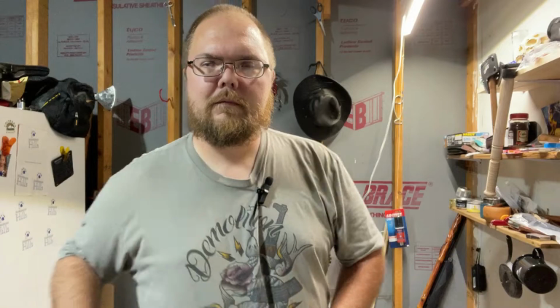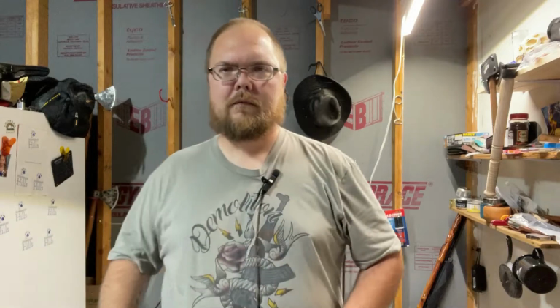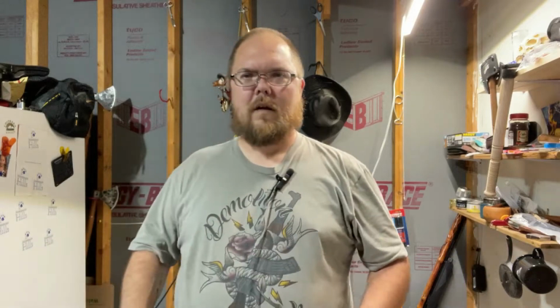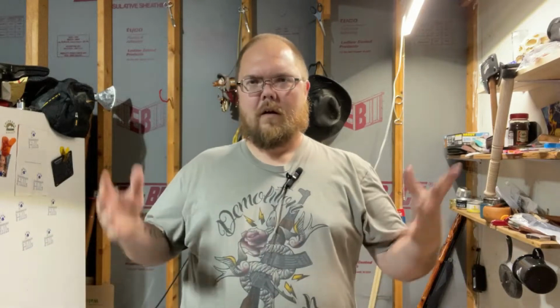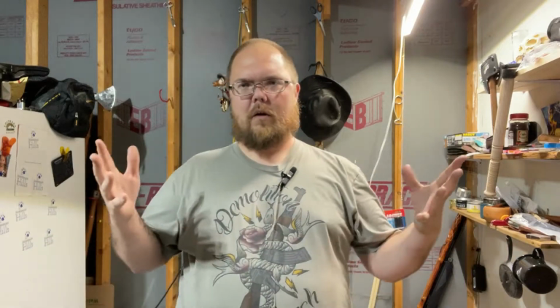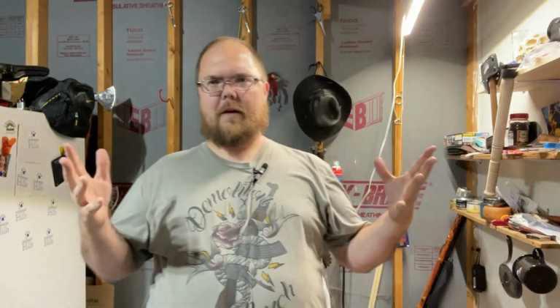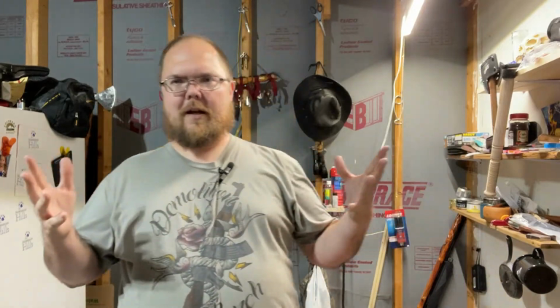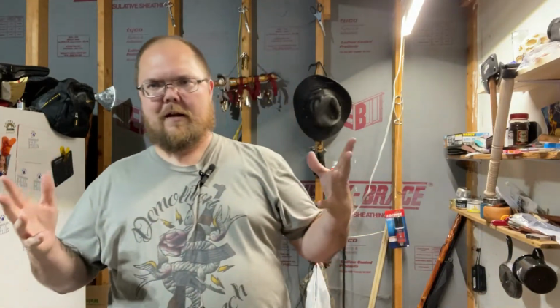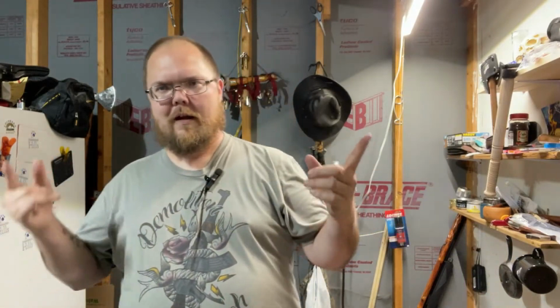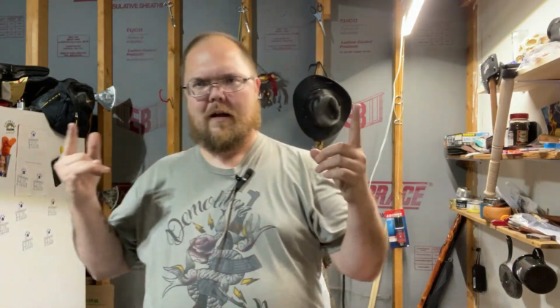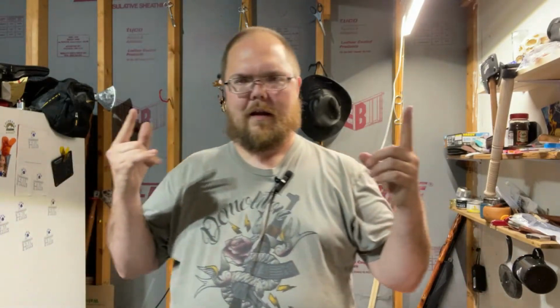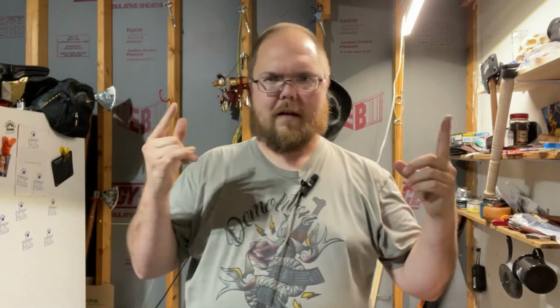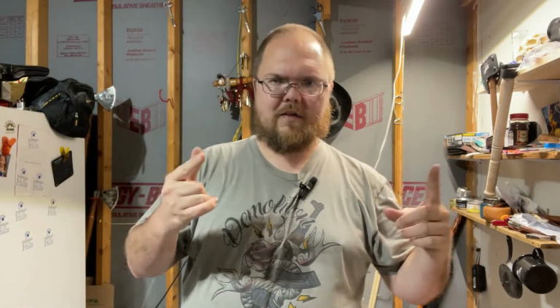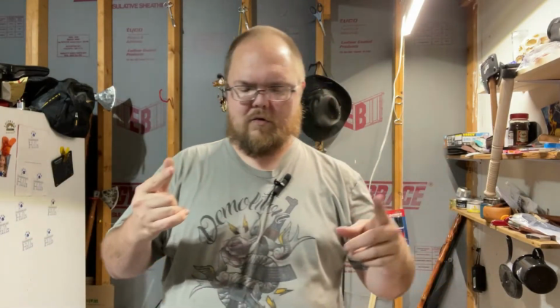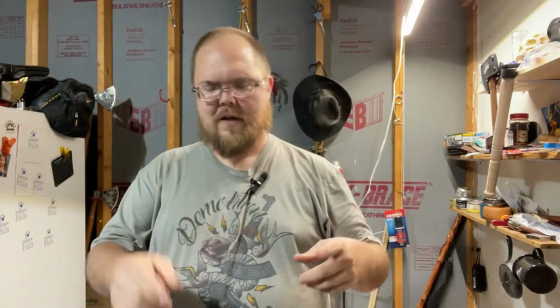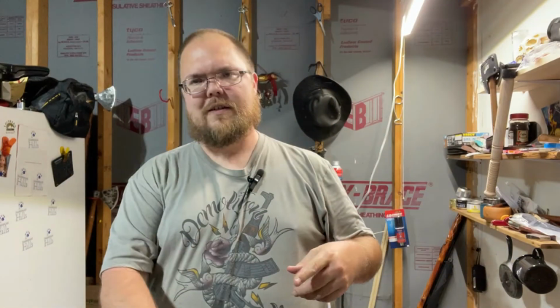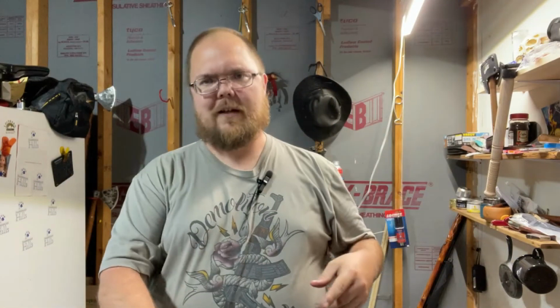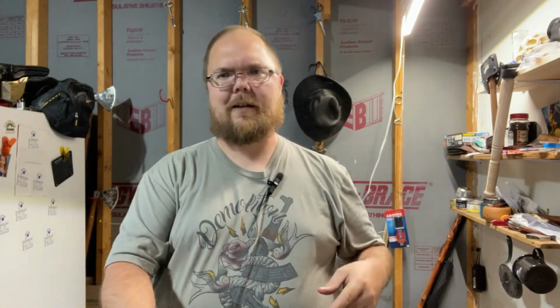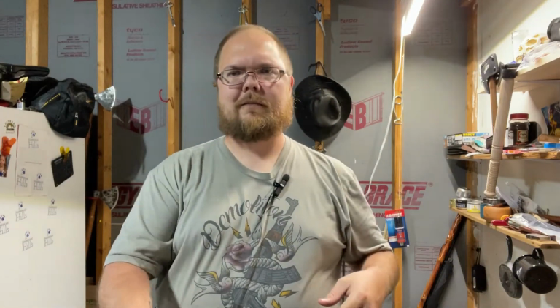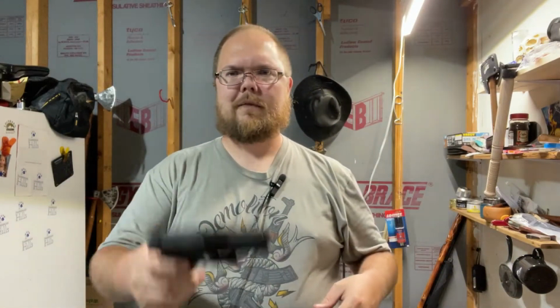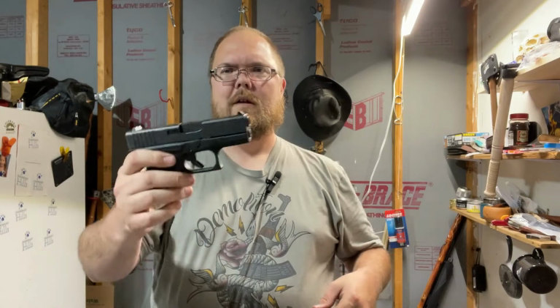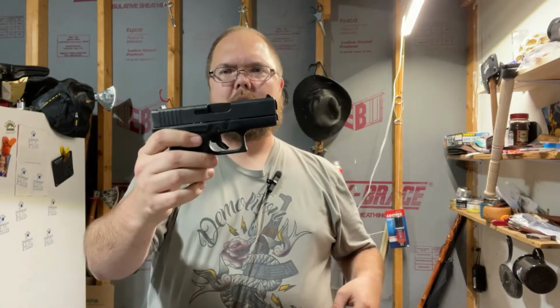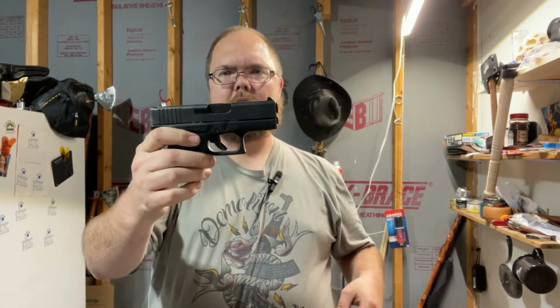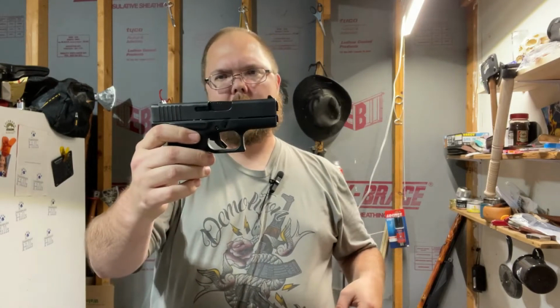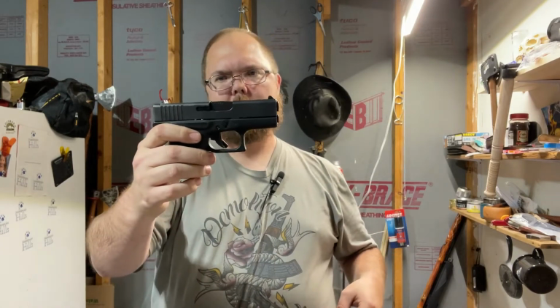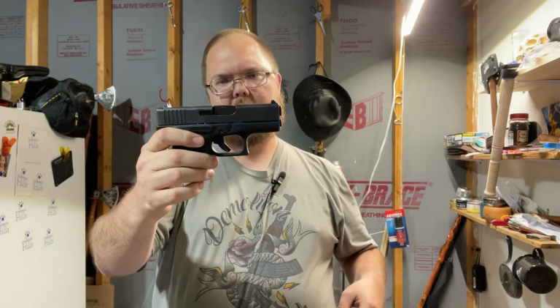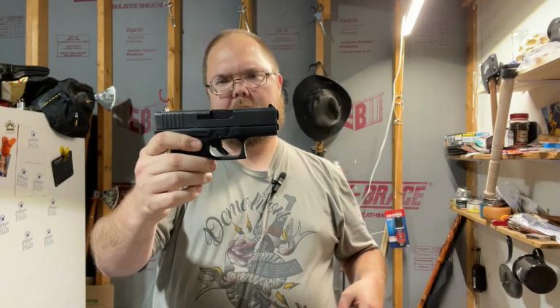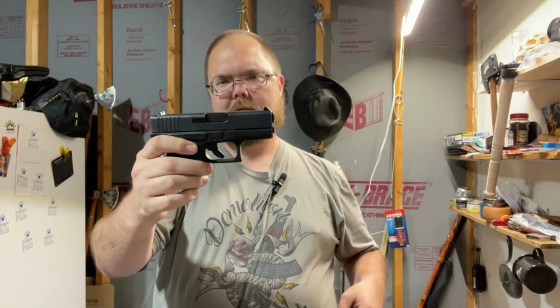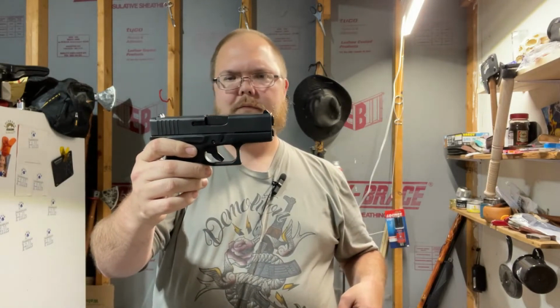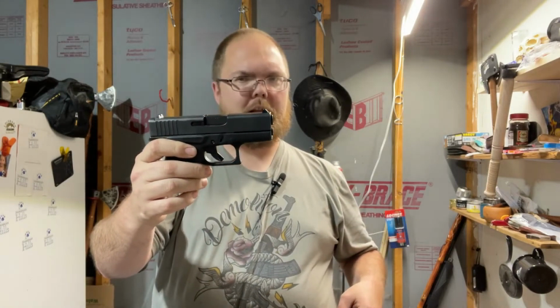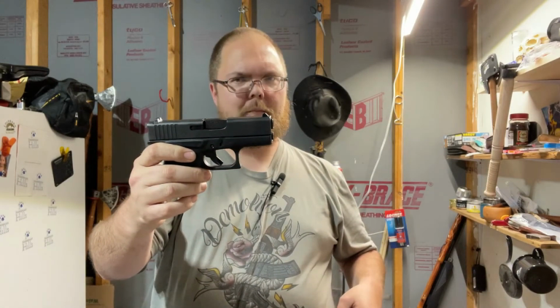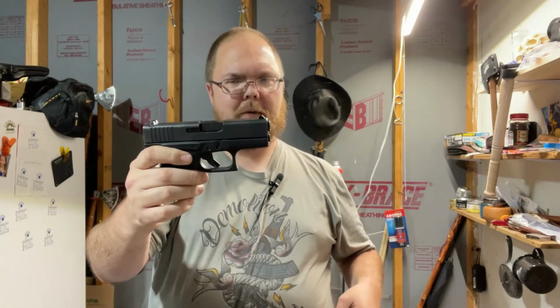What up everybody, let's do some gun cleaning on the Glock 43 in 9mm.